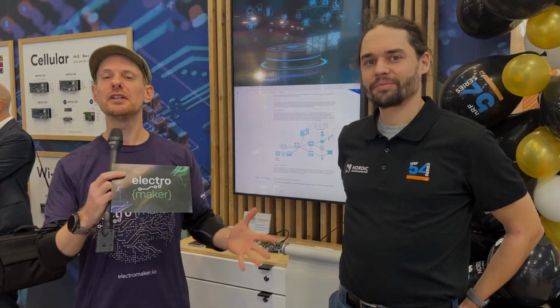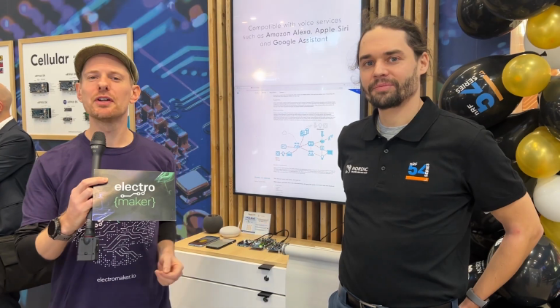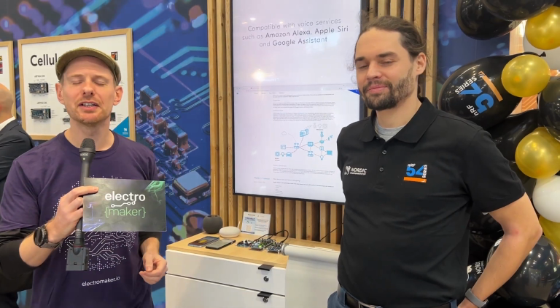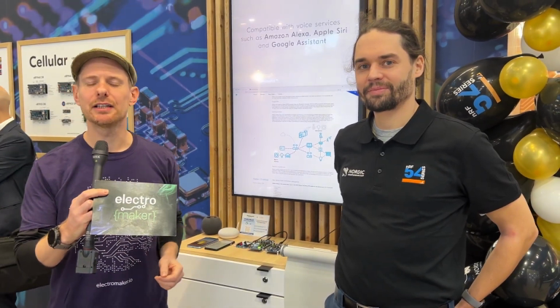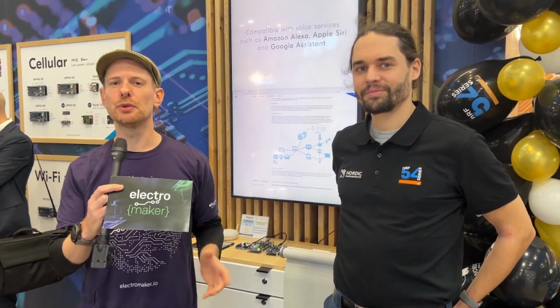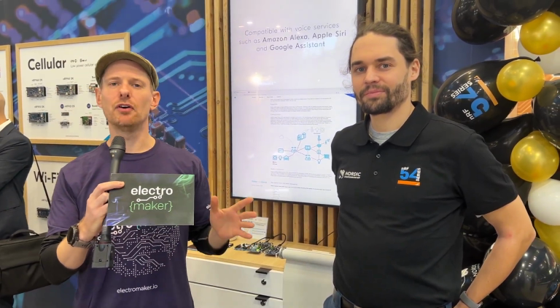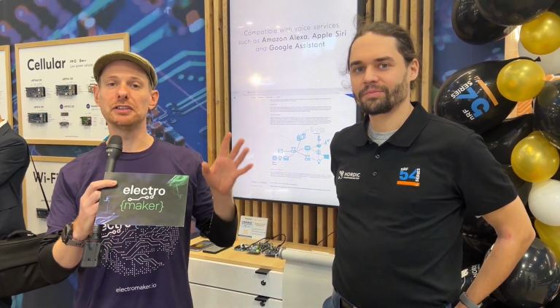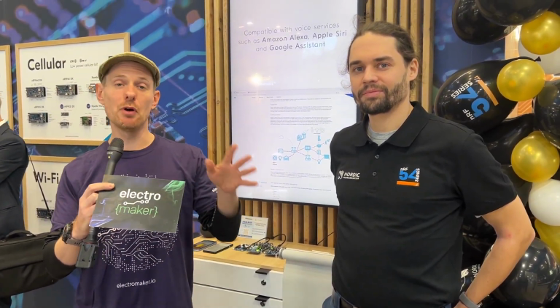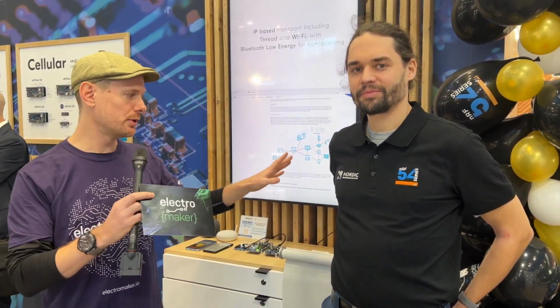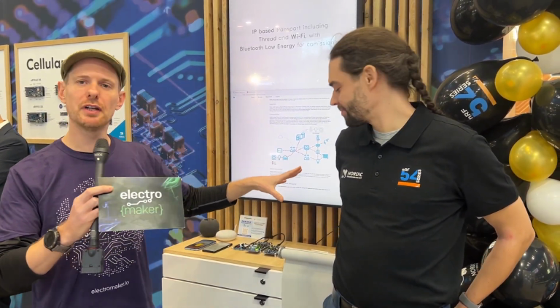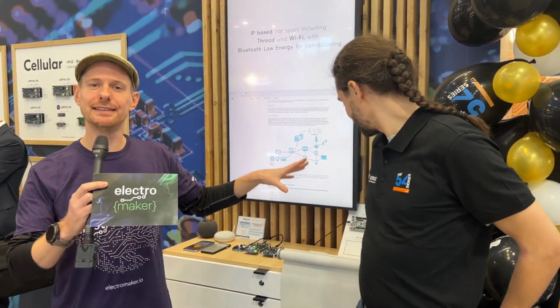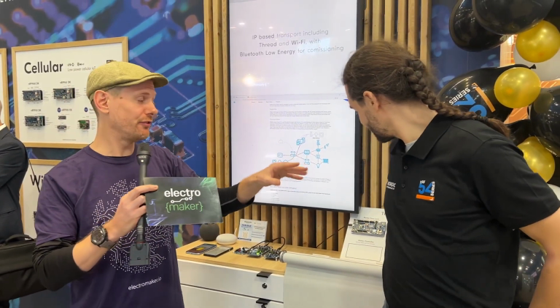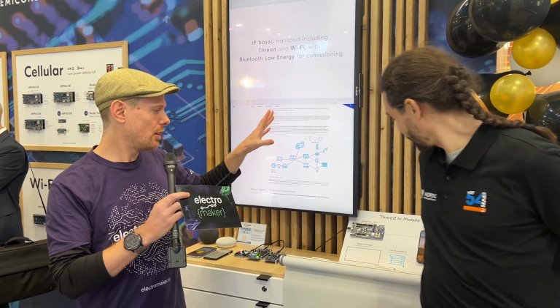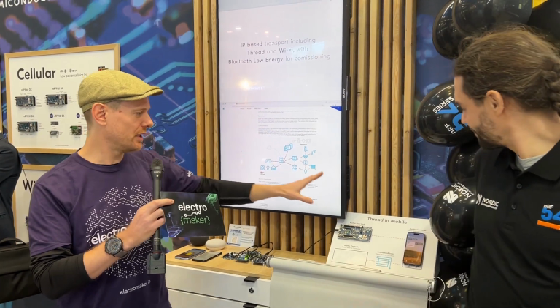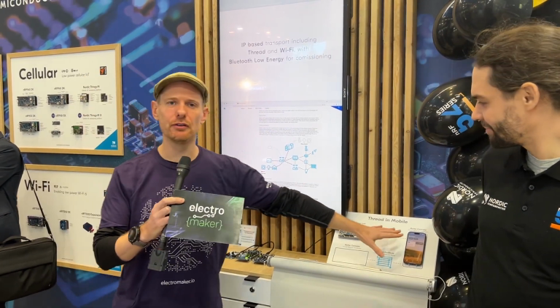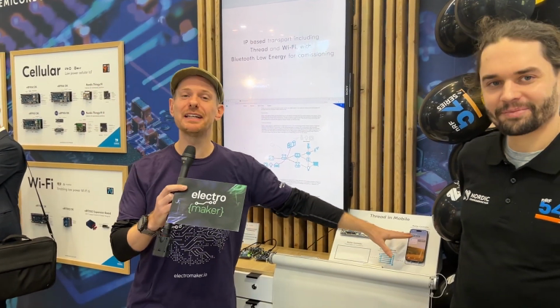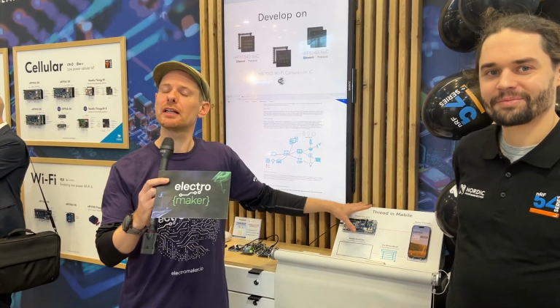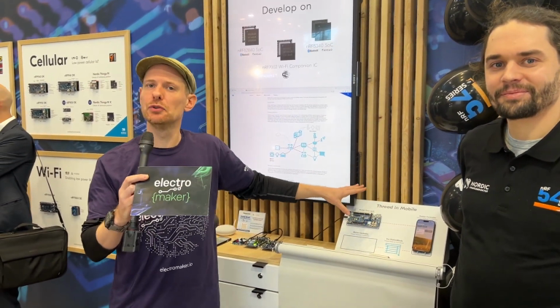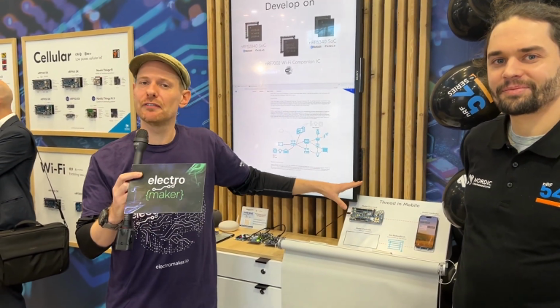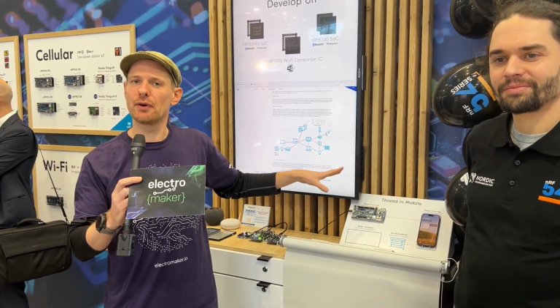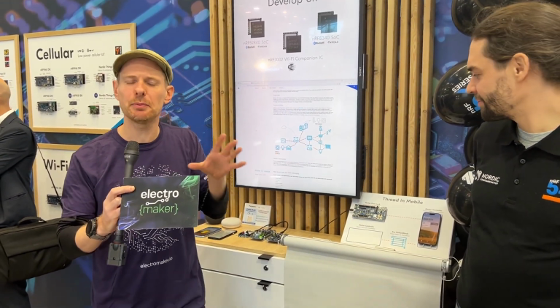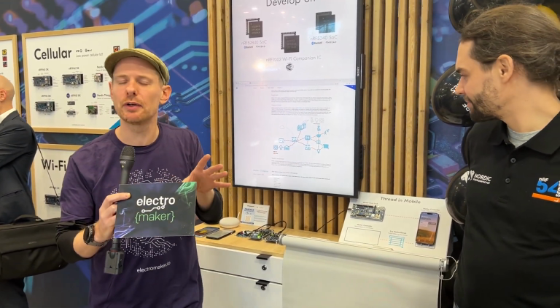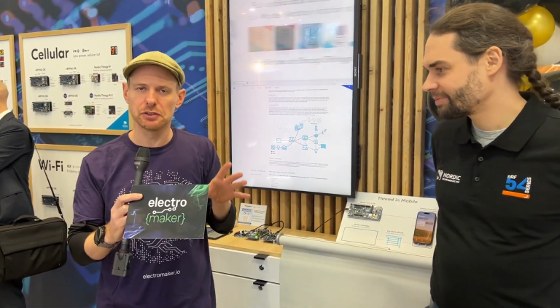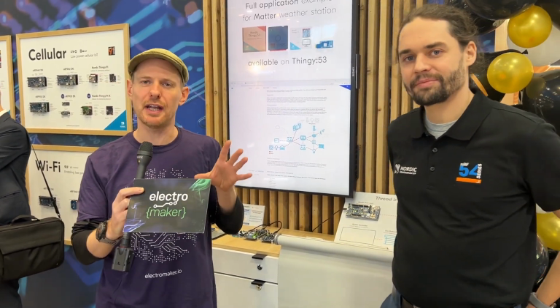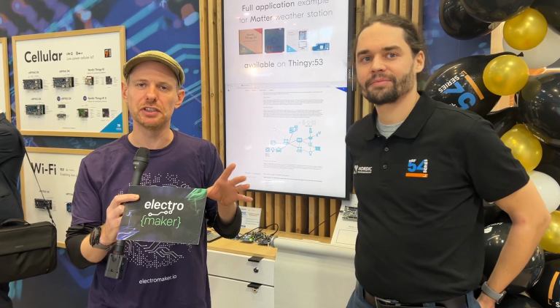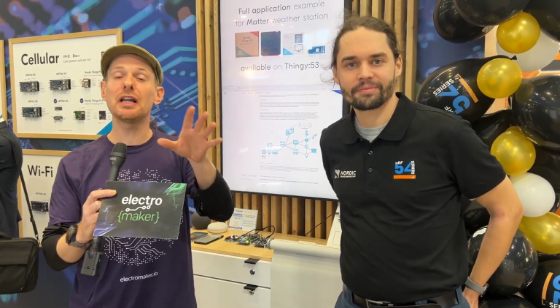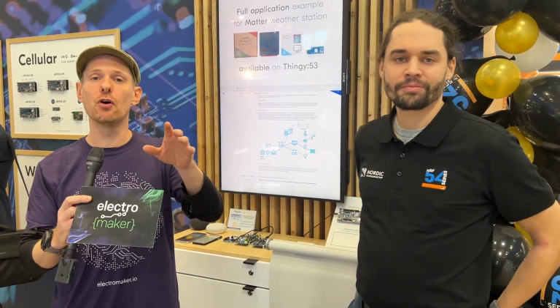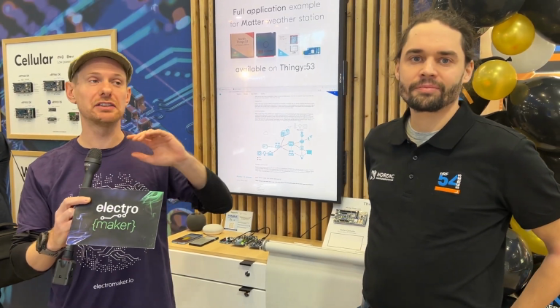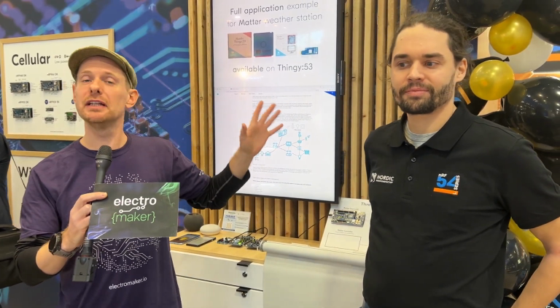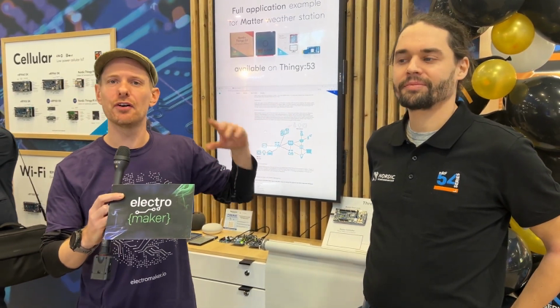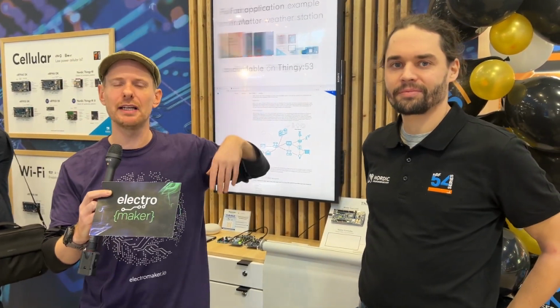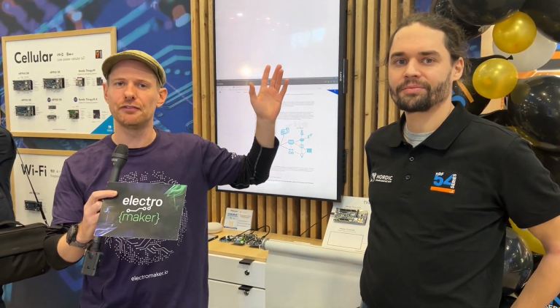We are still with Nordic Semiconductor at Electronica 2024 in Munich. Just a moment ago we were shown a demo from Finn about how an iPhone can speak directly to a device via Thread, which is something that historically you couldn't do without an edge router. If you'd like to find out more about that, there's a separate interview that'll be linked under this video.